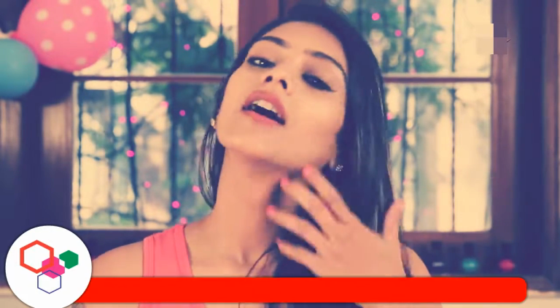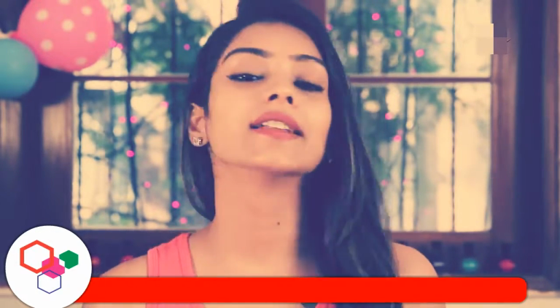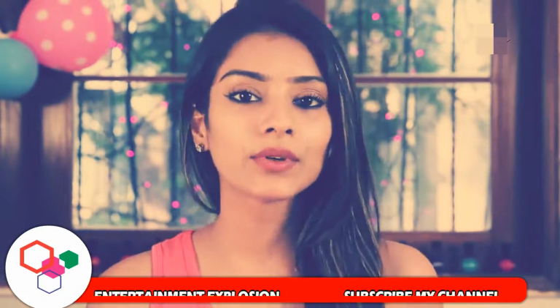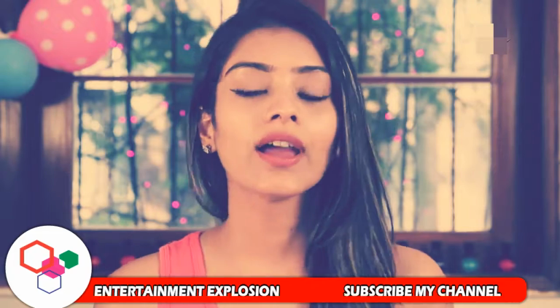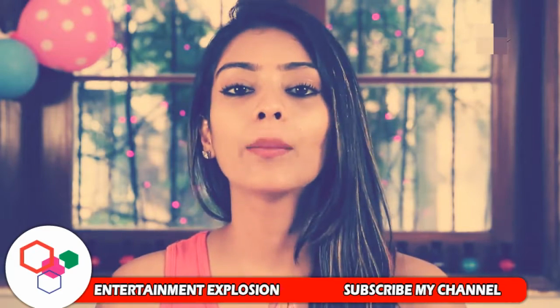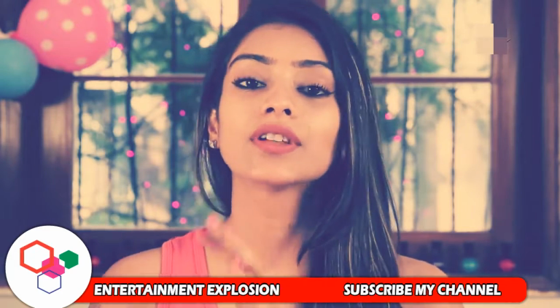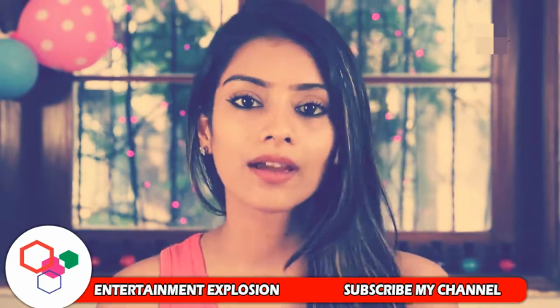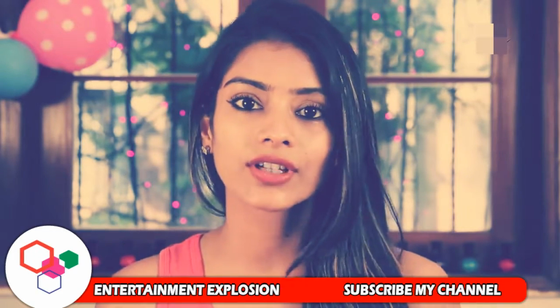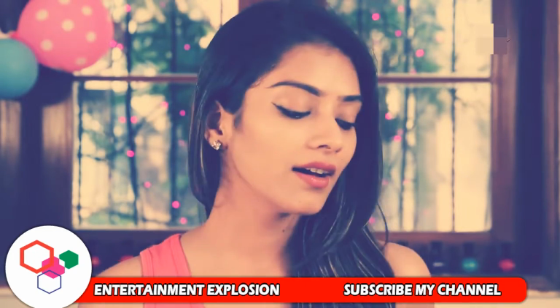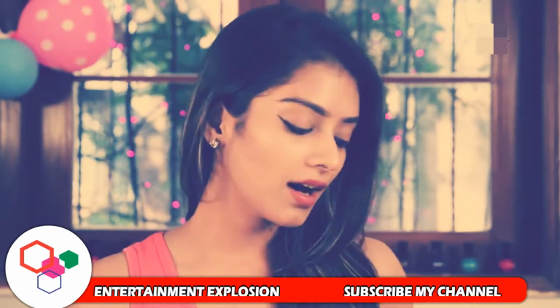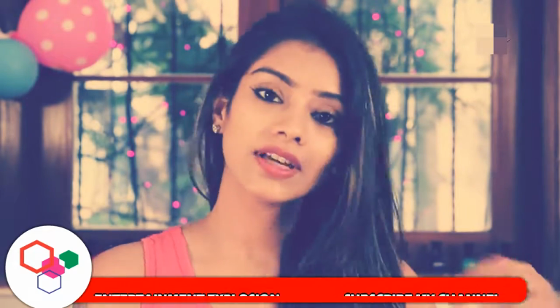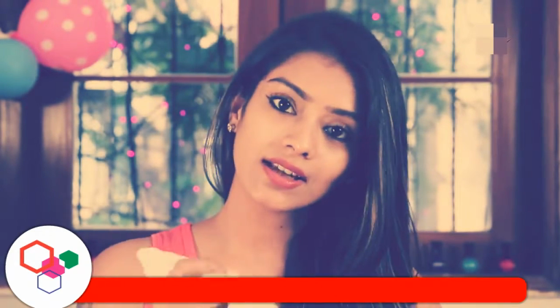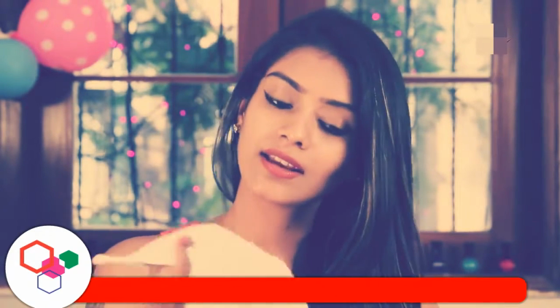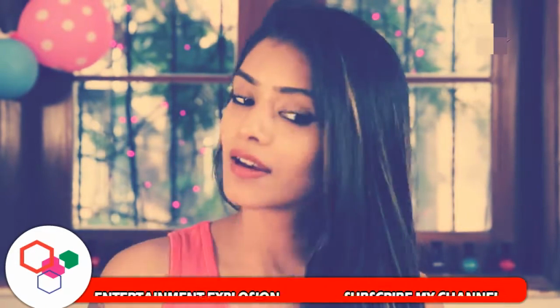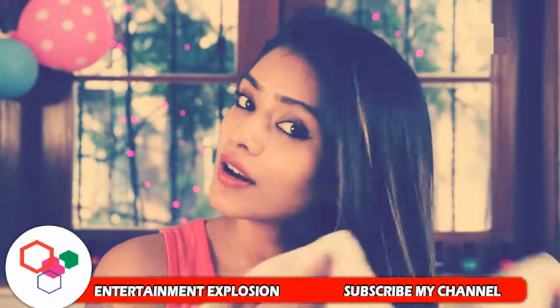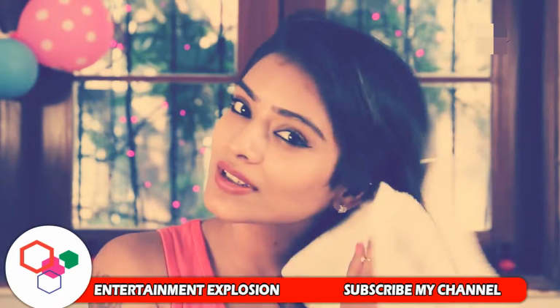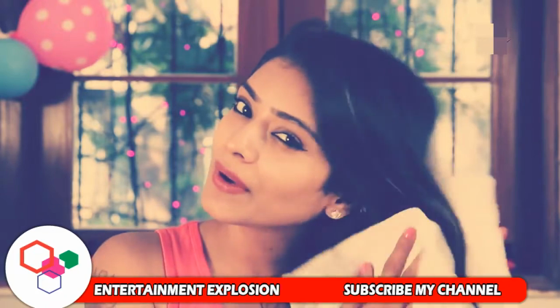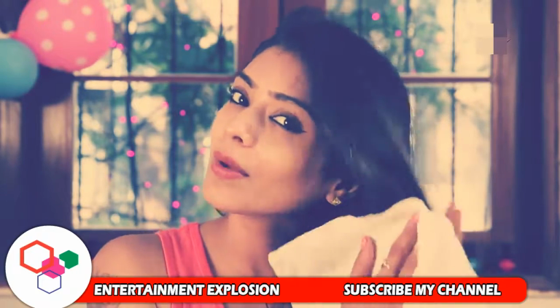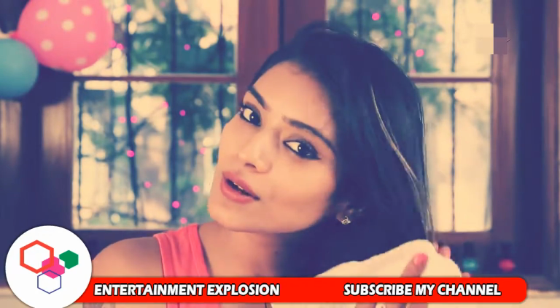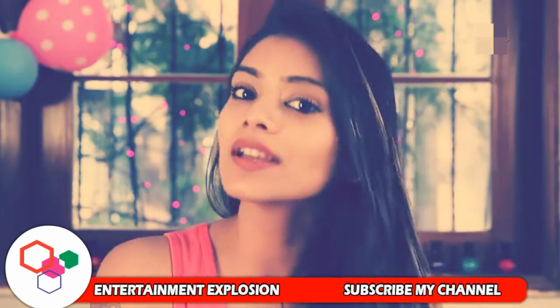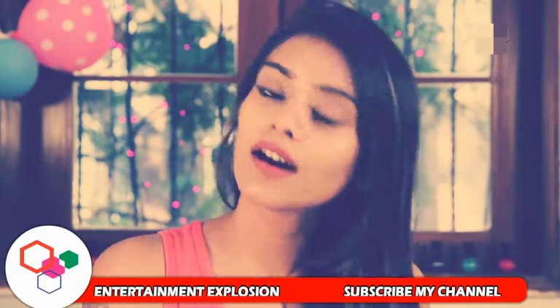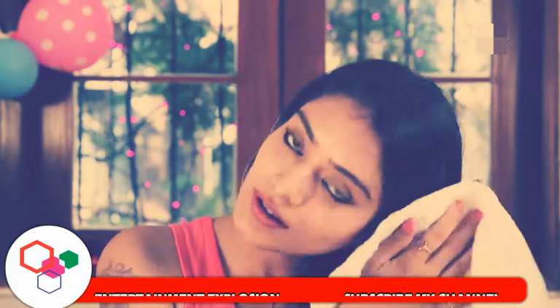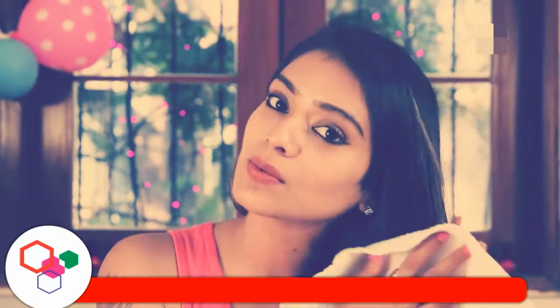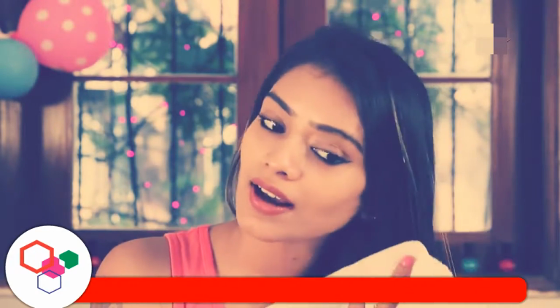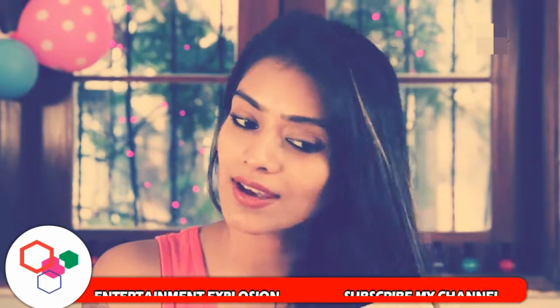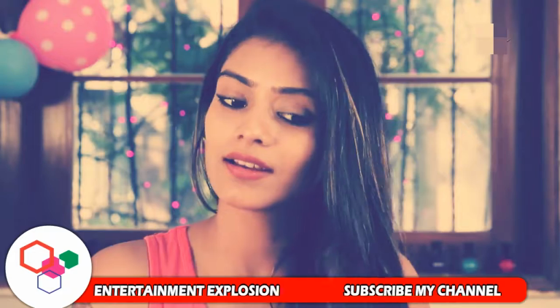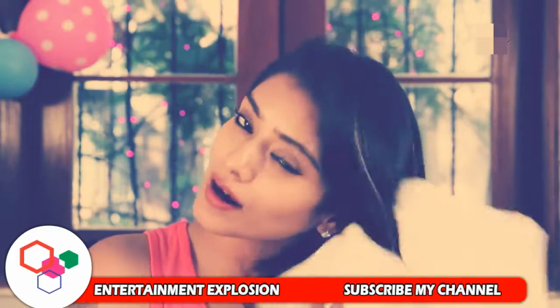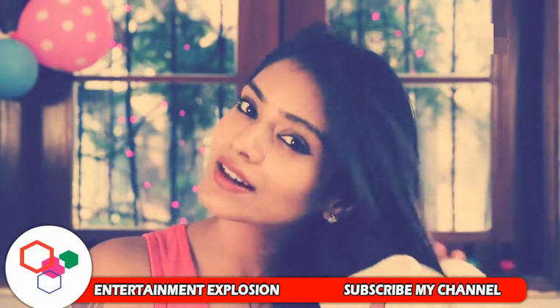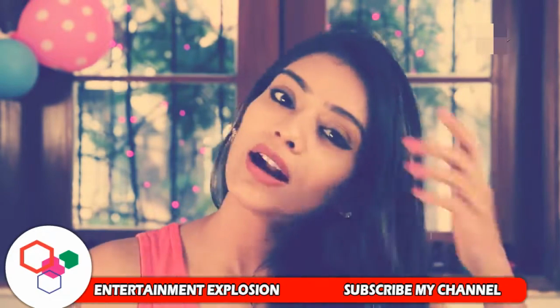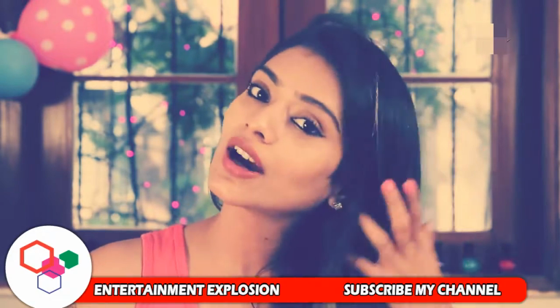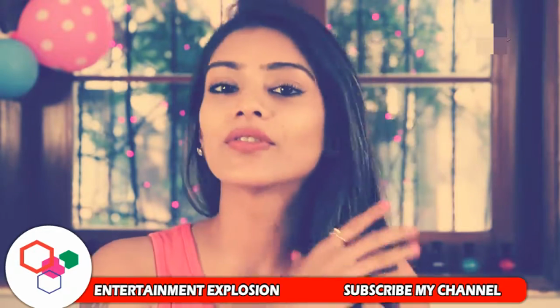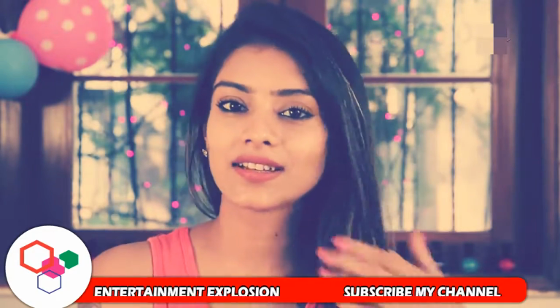Step 2 is to dry your hair with a towel gently. Don't rub — slowly remove excess water. If you do this roughly, your hair will fall and become frizzy.